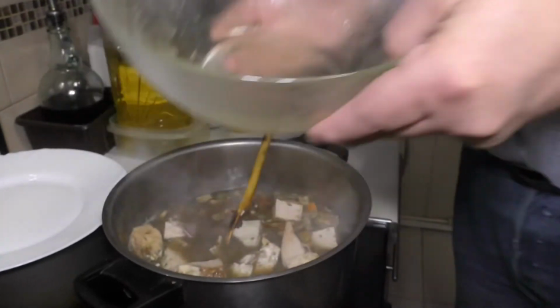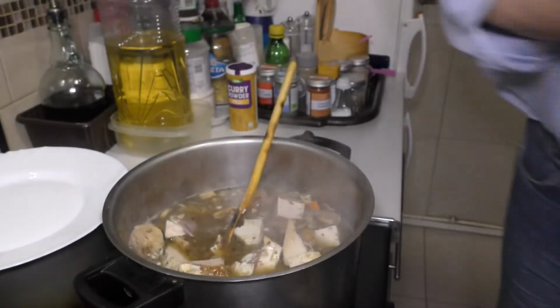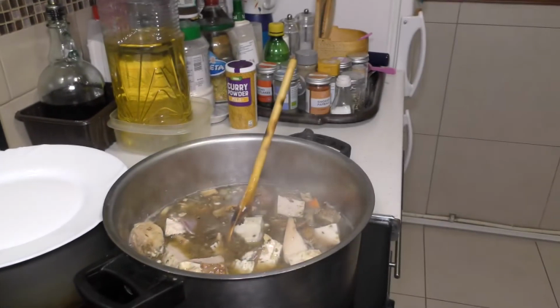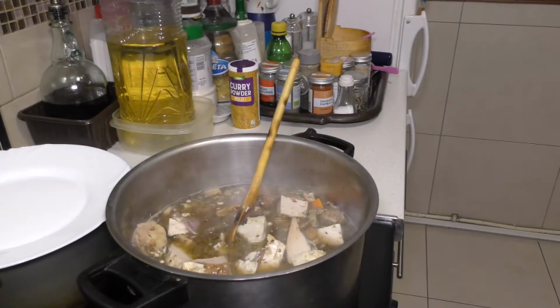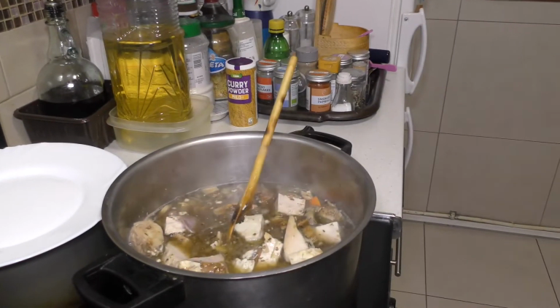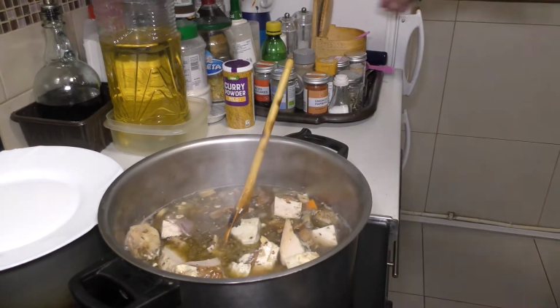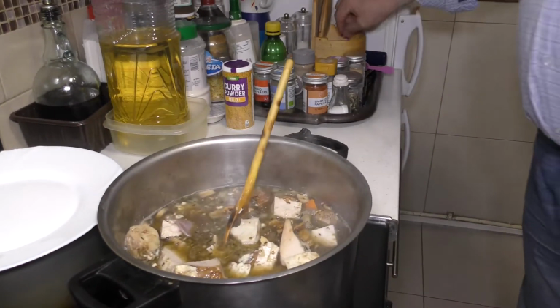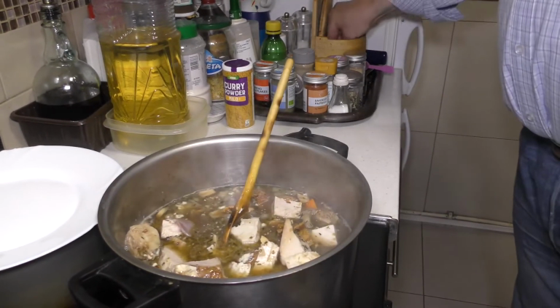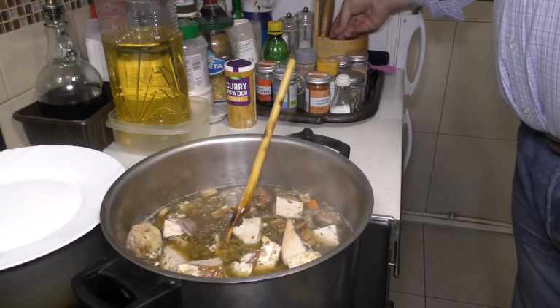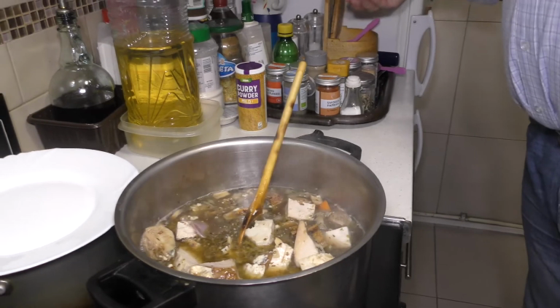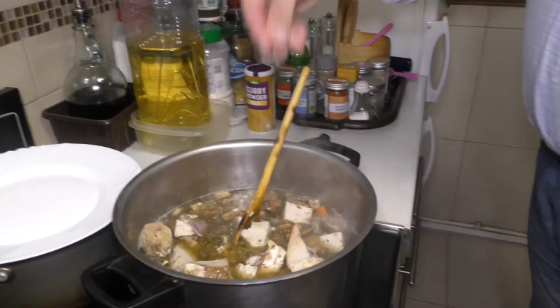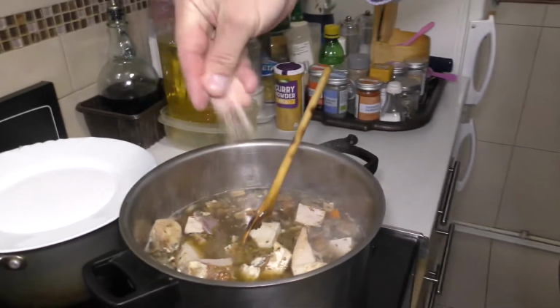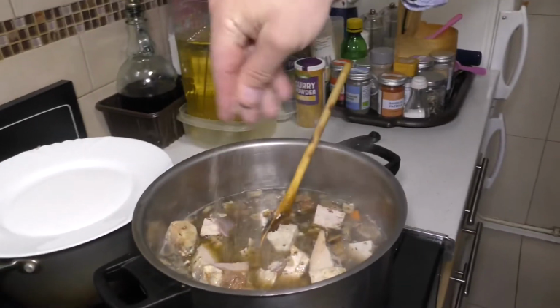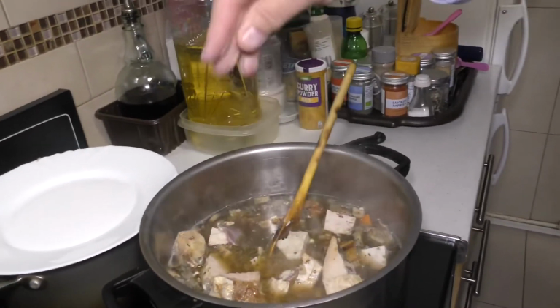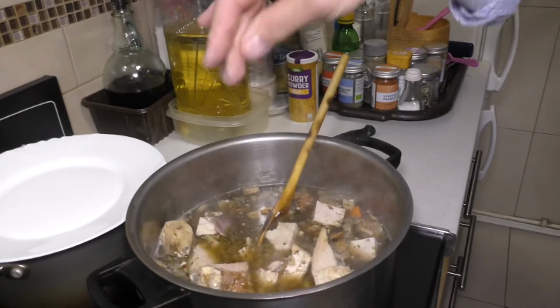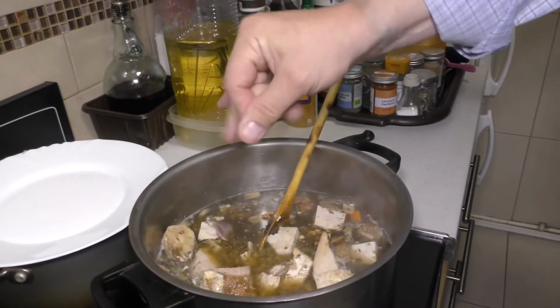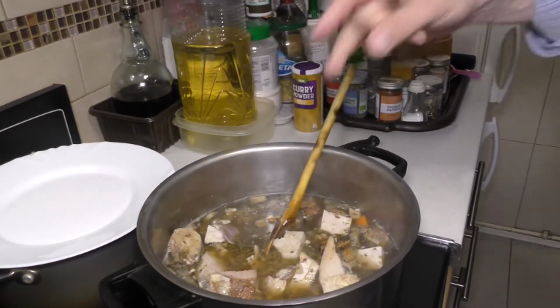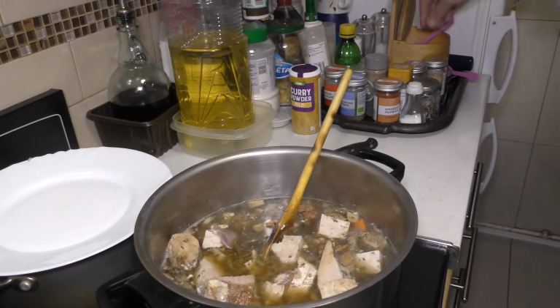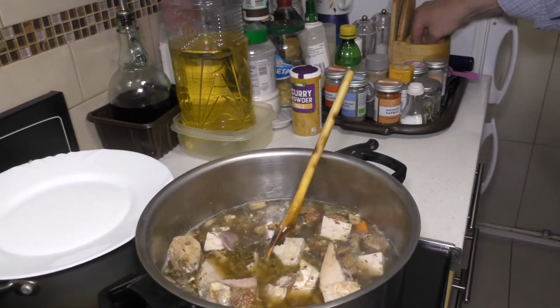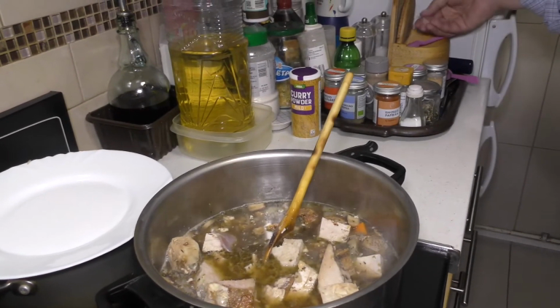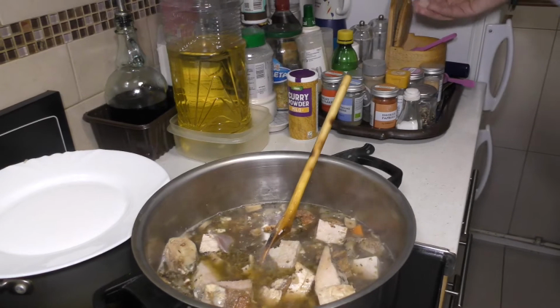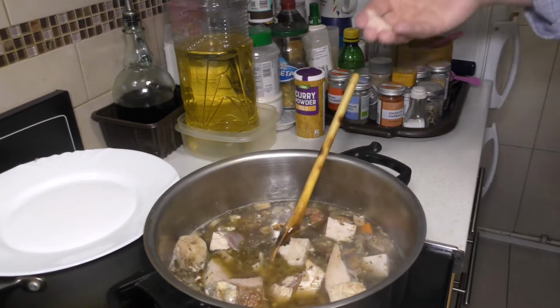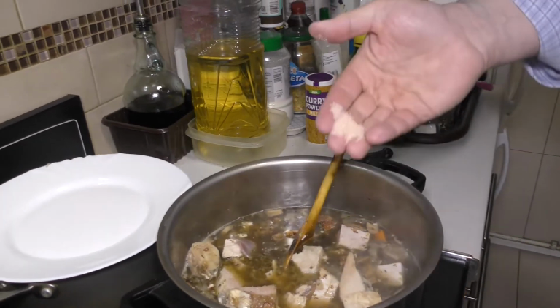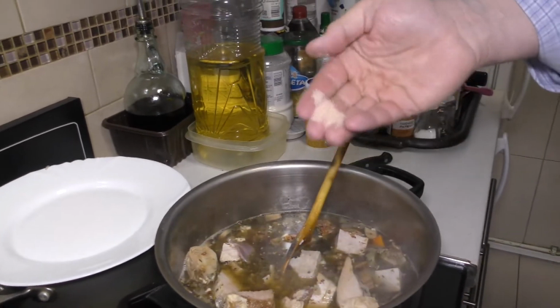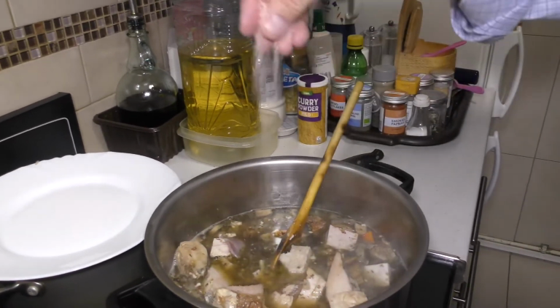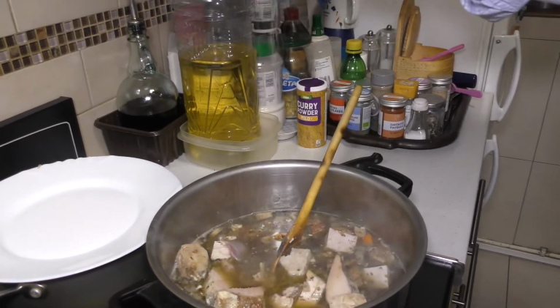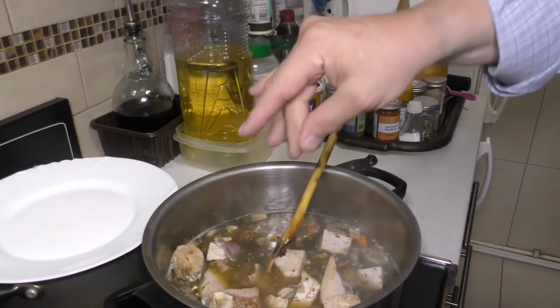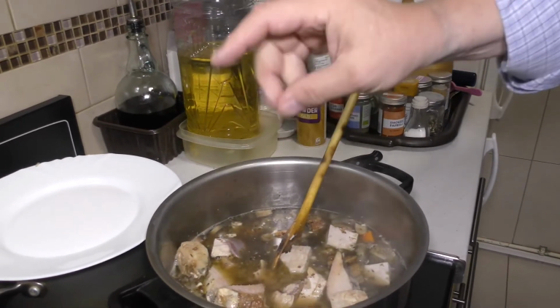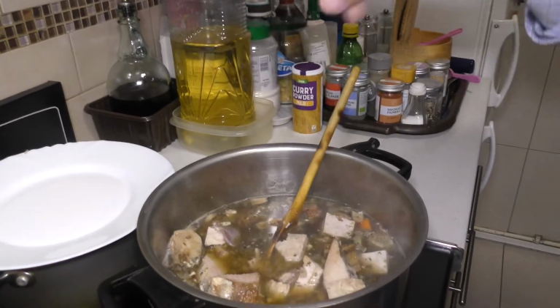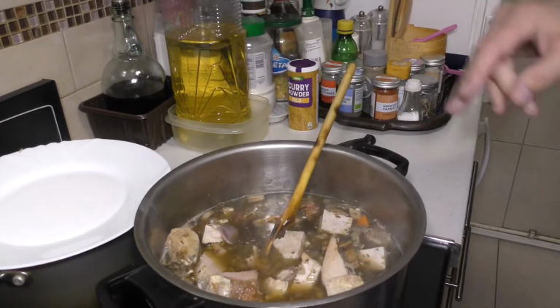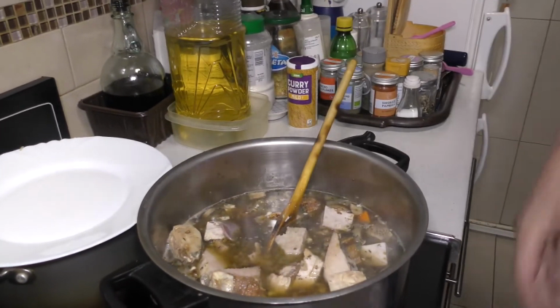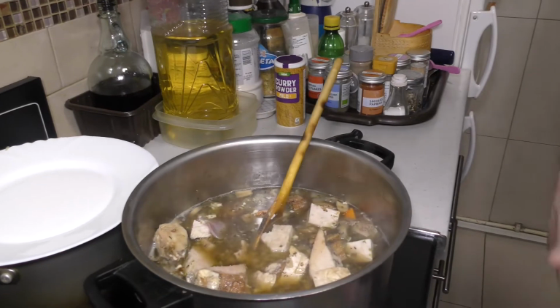Now a little bit of salt. We're using Himalayan salt — the salt is pink, supposed to be healthy for you. So we're going with this, thousands of years old.